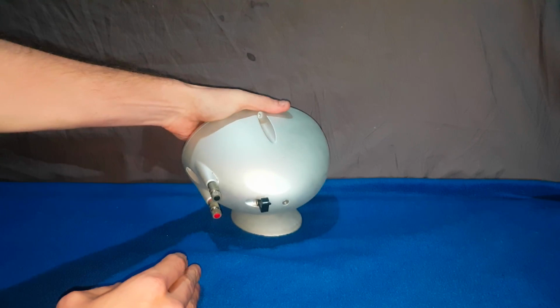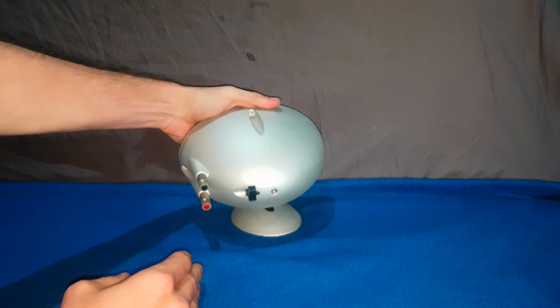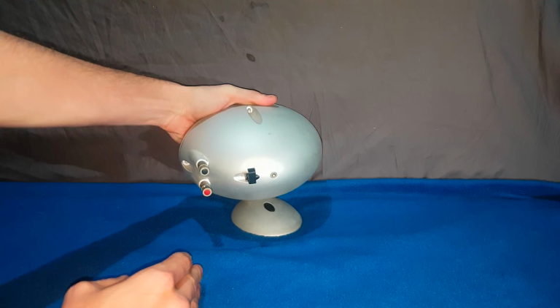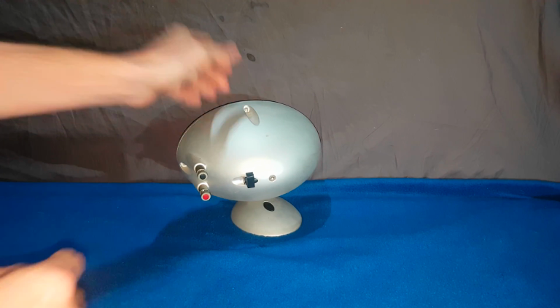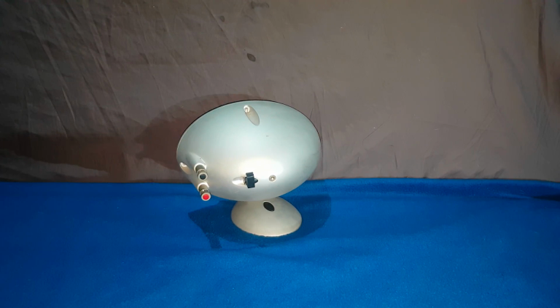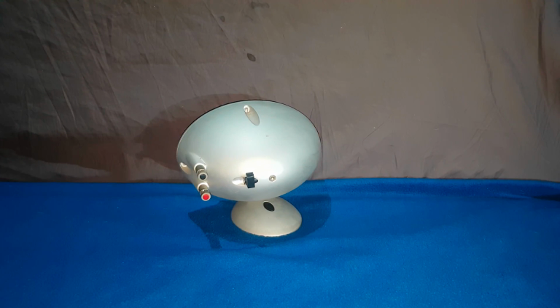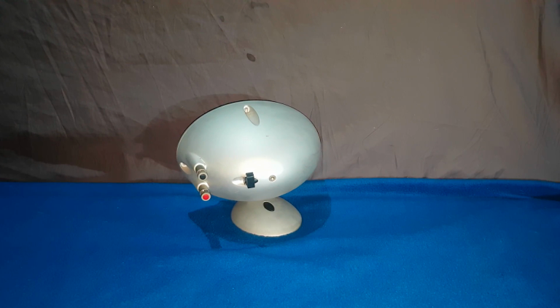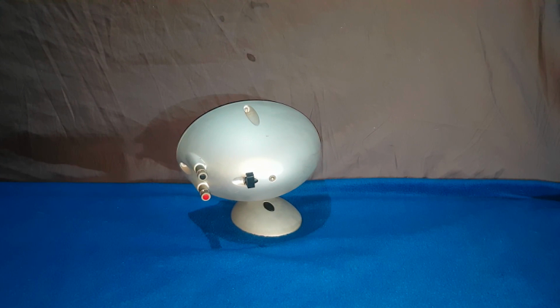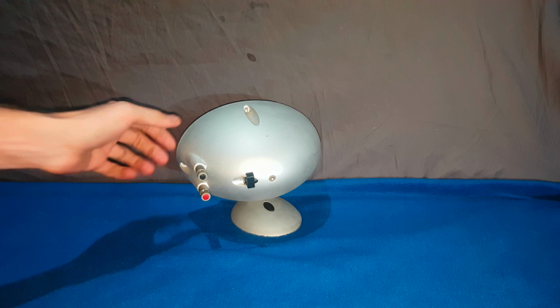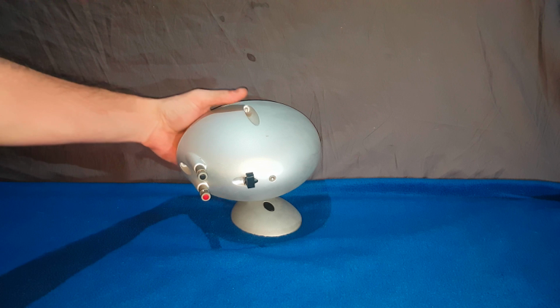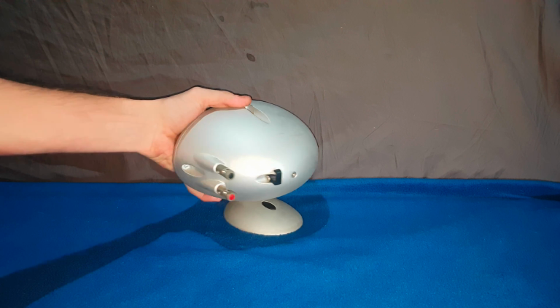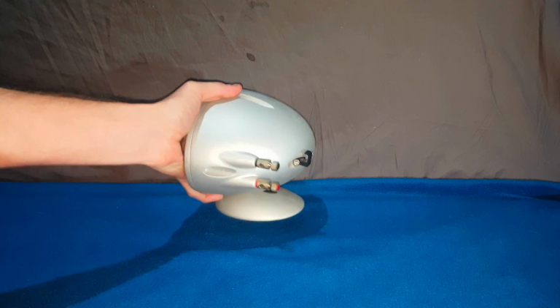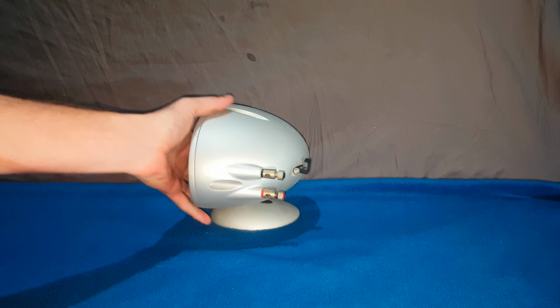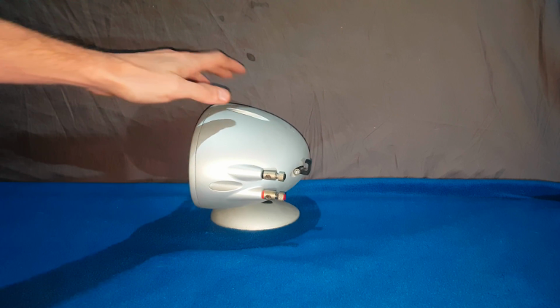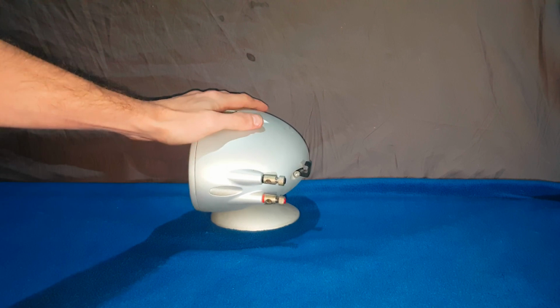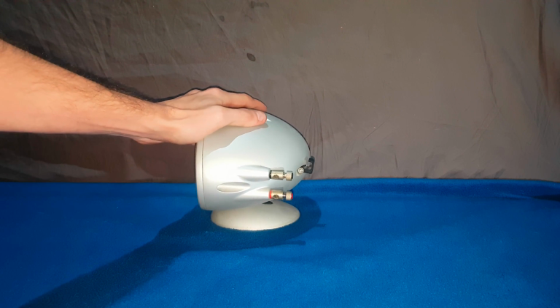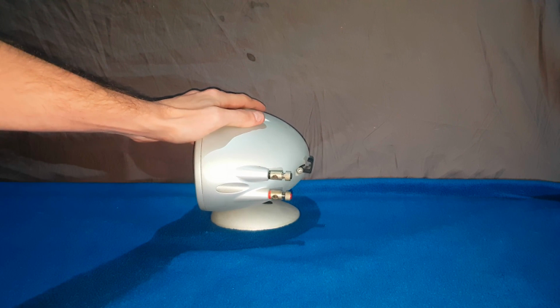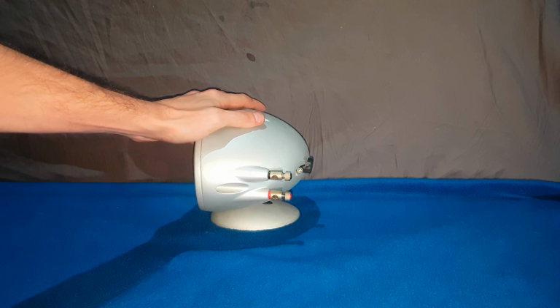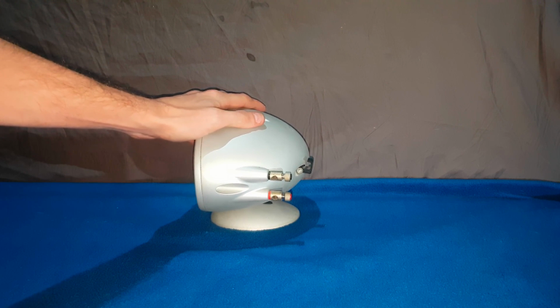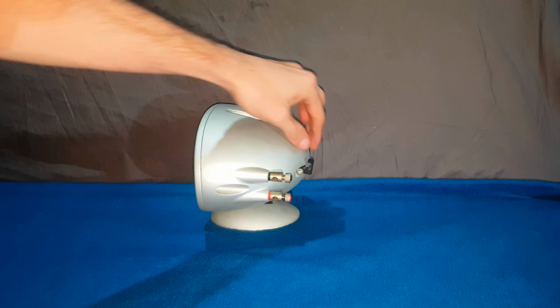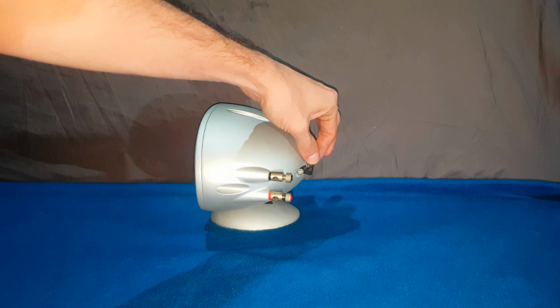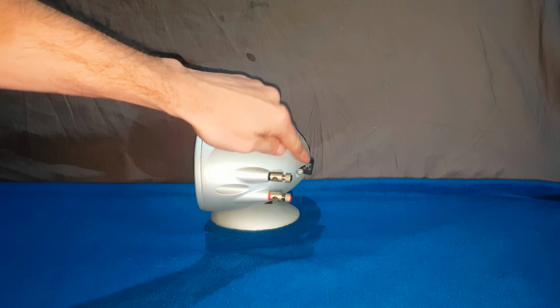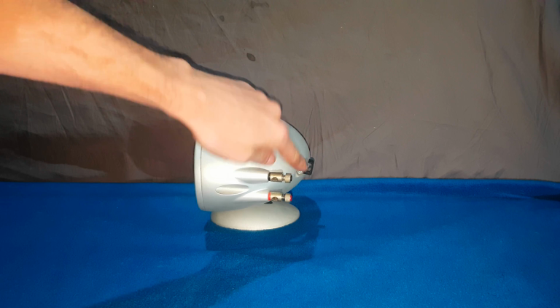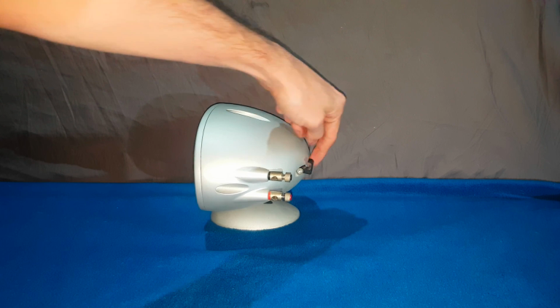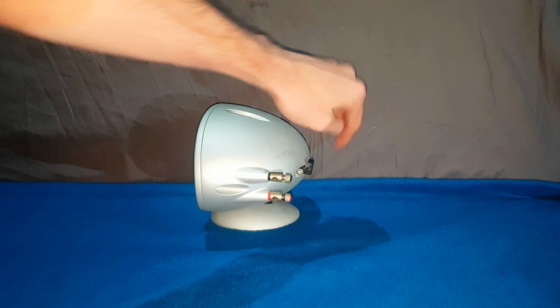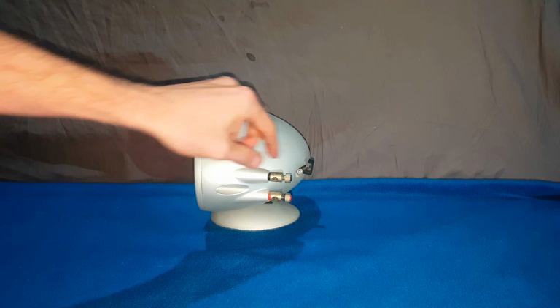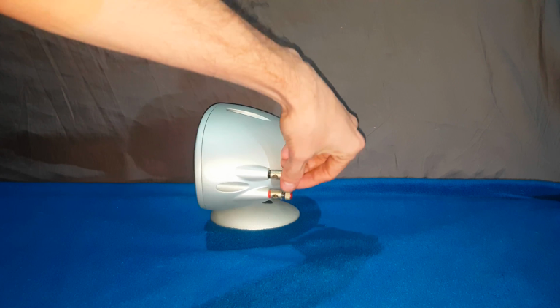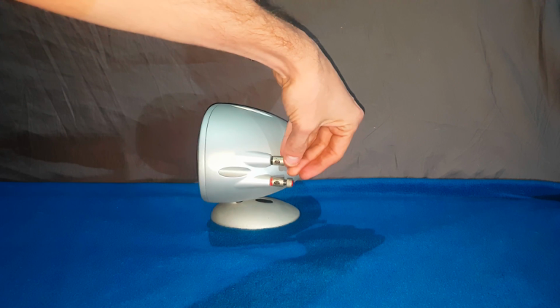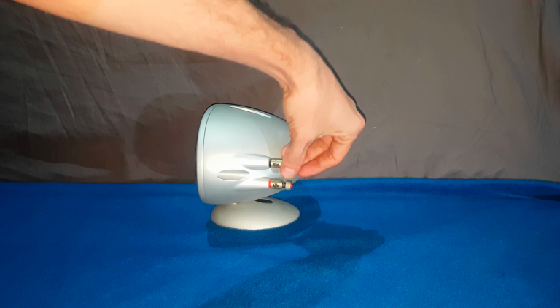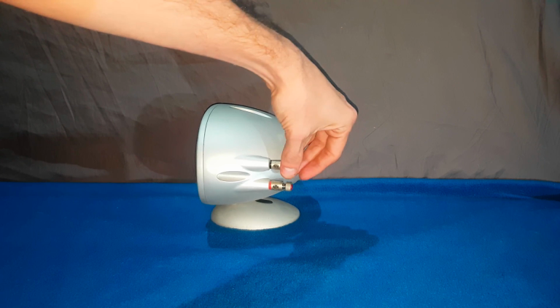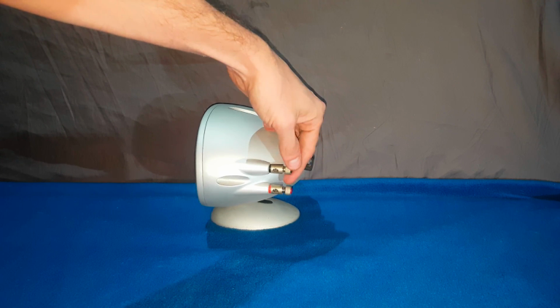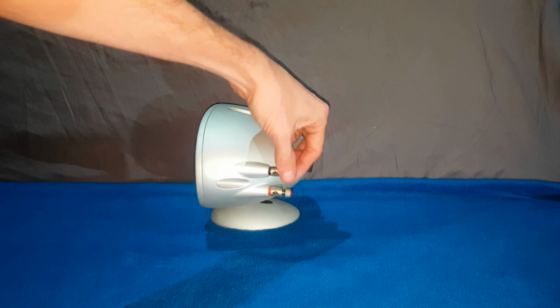Cool design. I can see why they're called eggs. This is the center speaker one — I have the rest of them as well, and a subwoofer. There's another little catch here for the wire, and some really big speaker terminals considering their size.